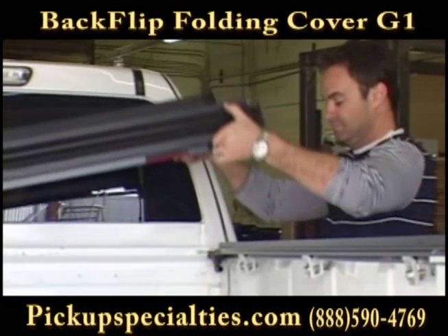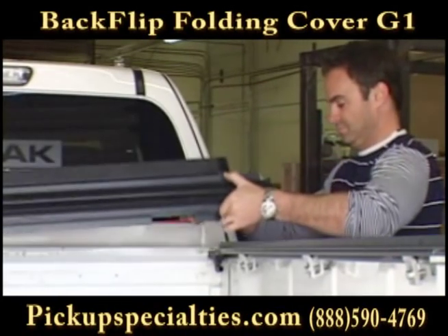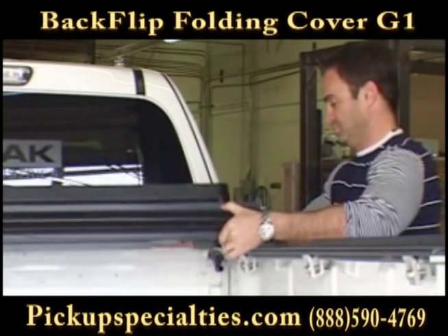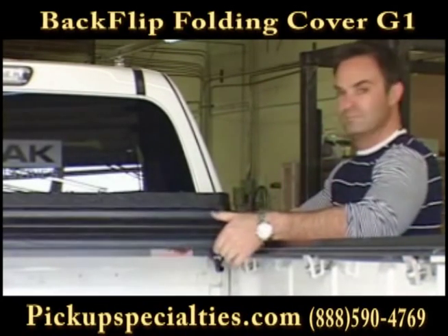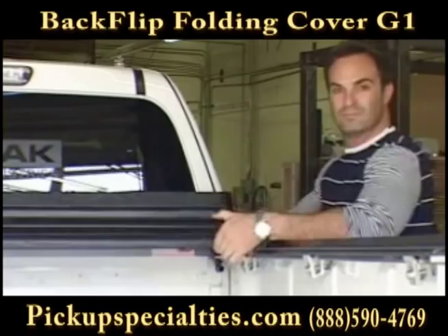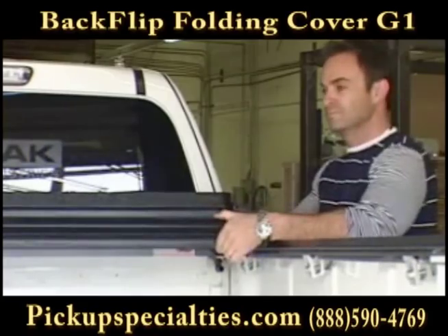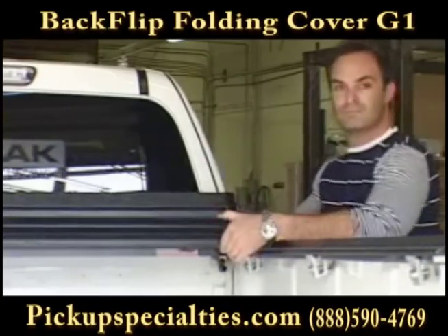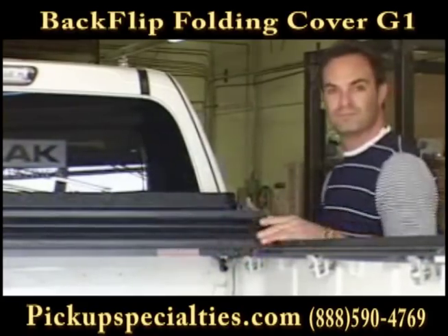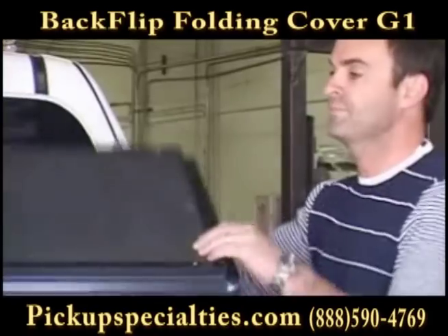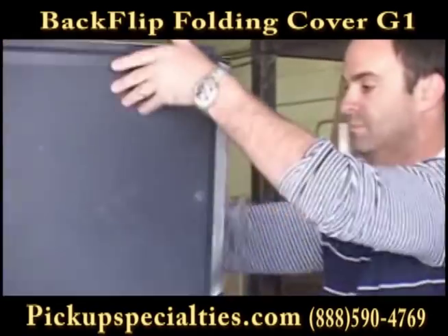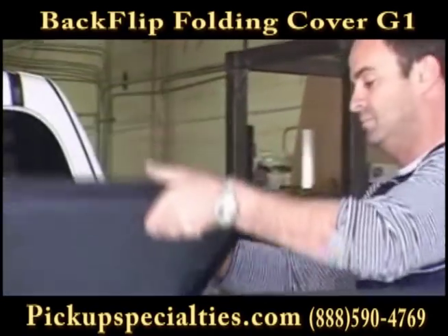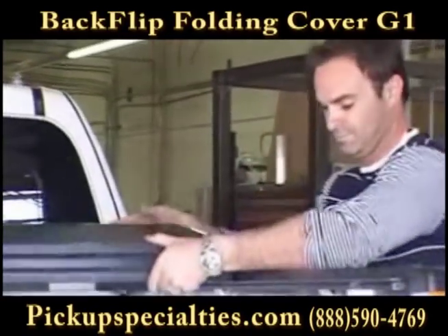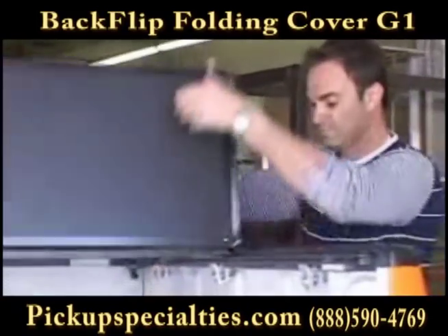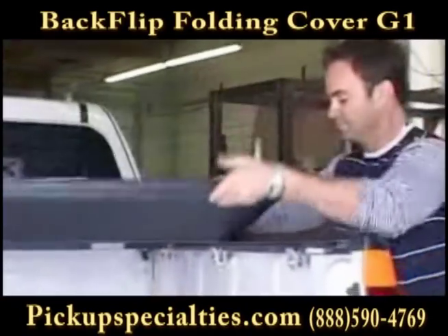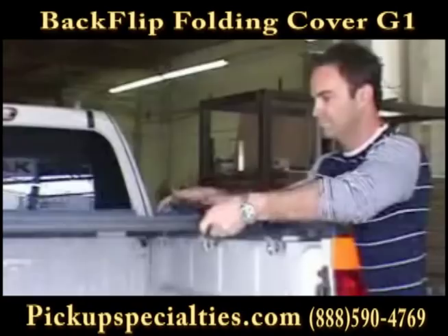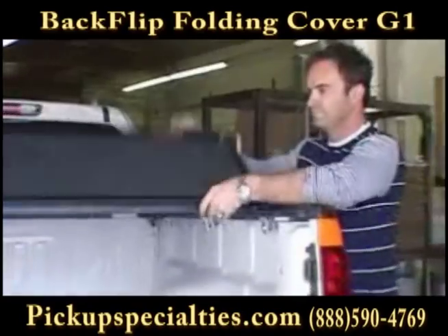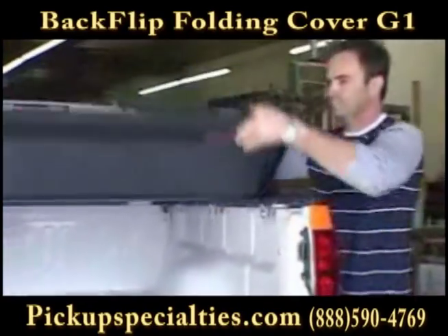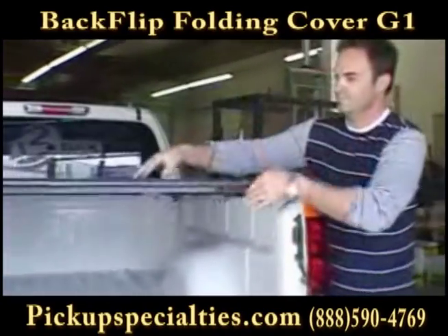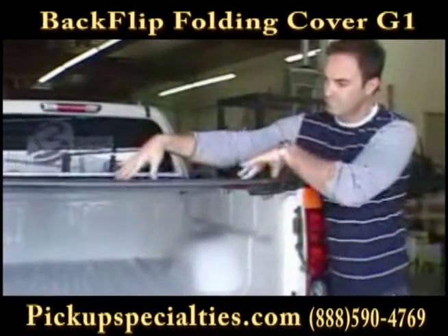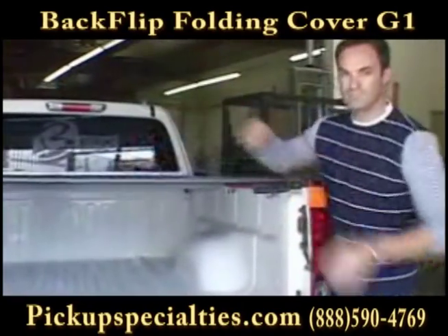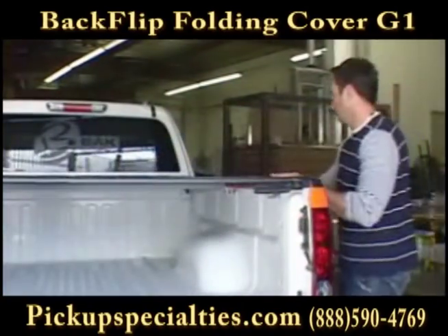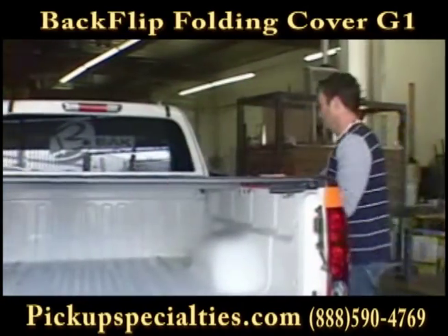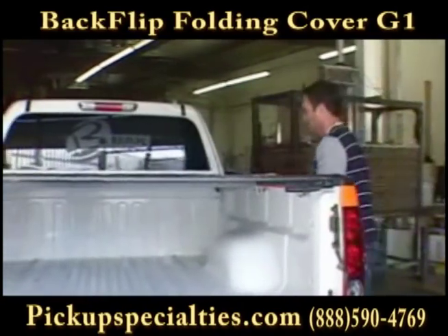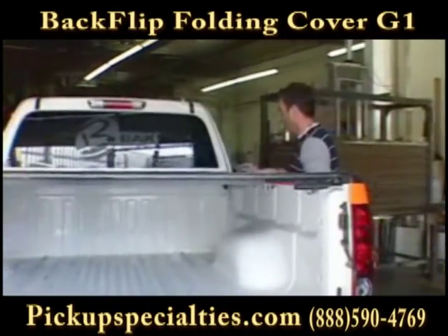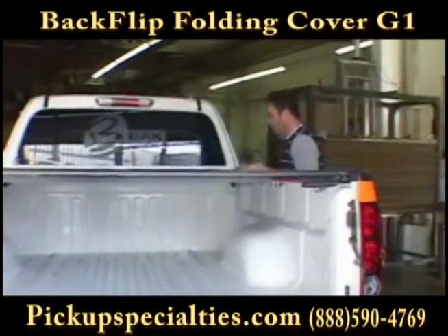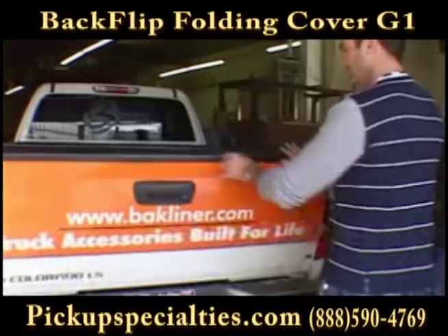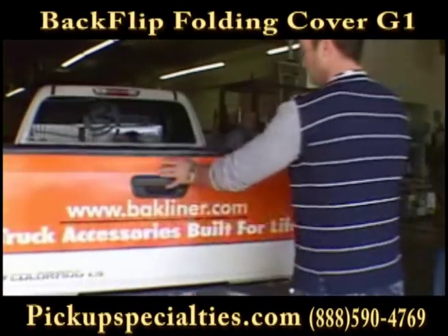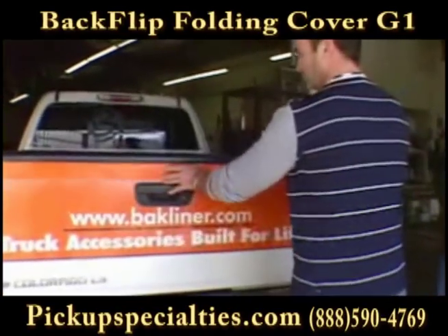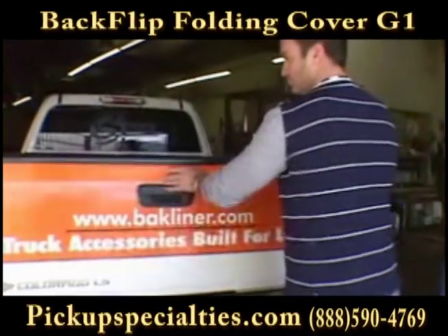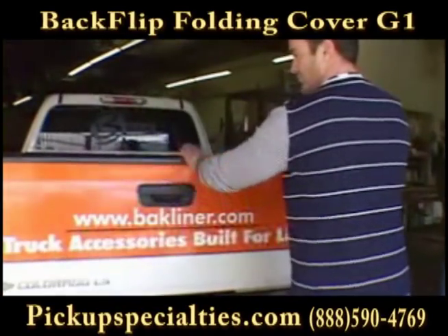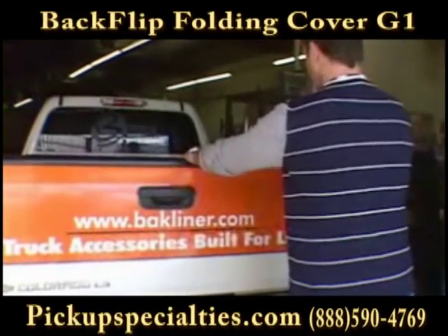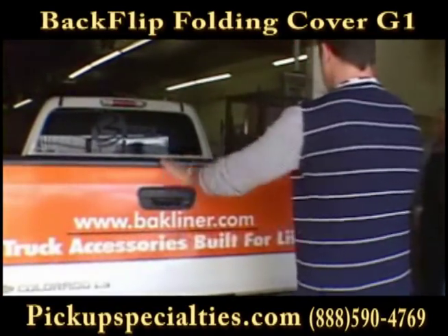Next, position your Backflip cover squarely on the mounted rails. Fold the cover backwards to ensure that it fits correctly and is properly aligned on both sides. Shut the tailgate of your truck to ensure that the cover fits correctly.